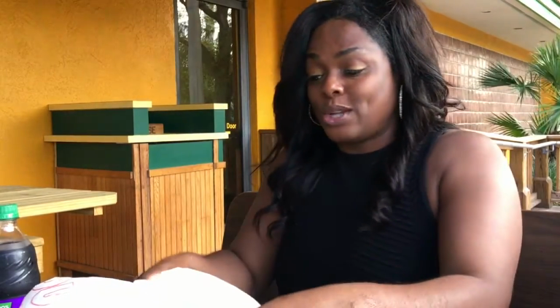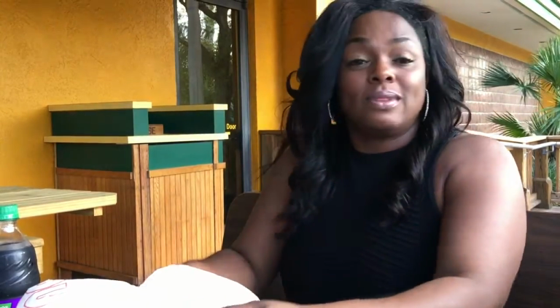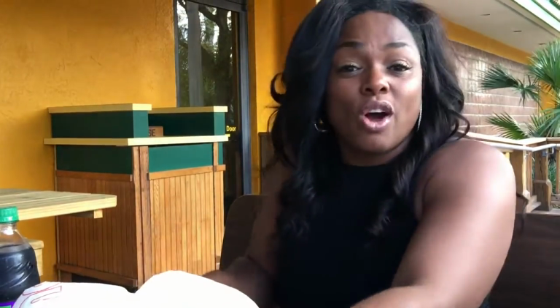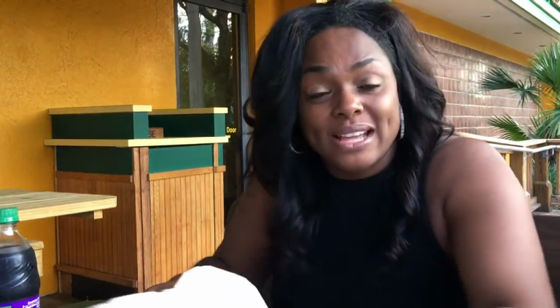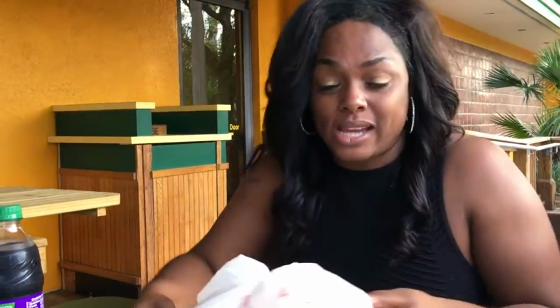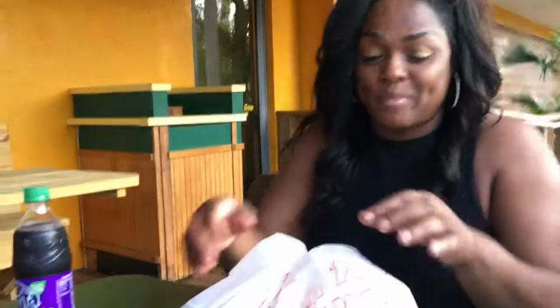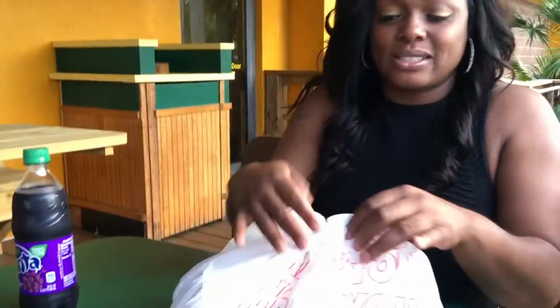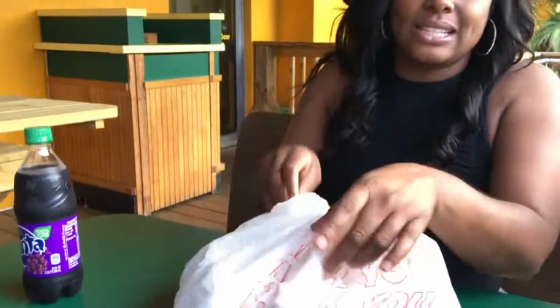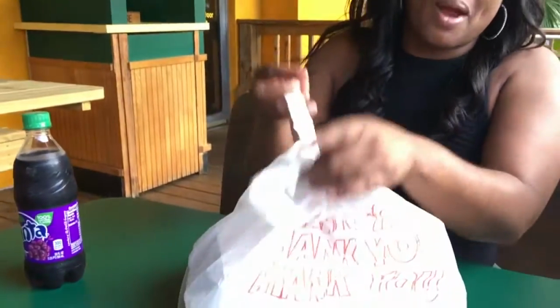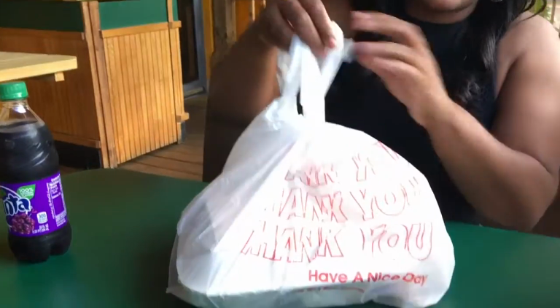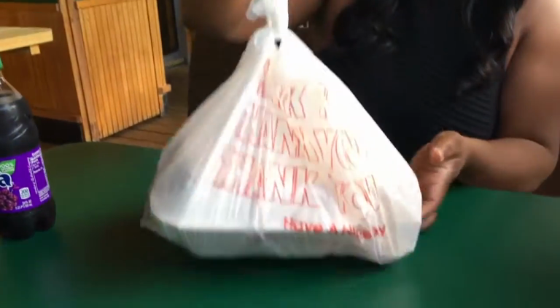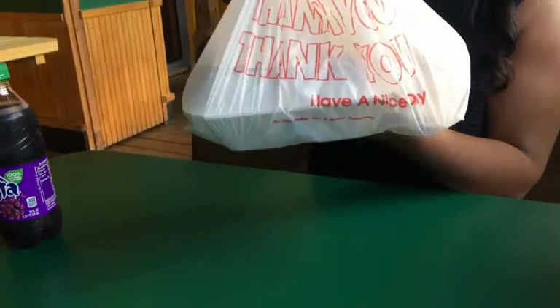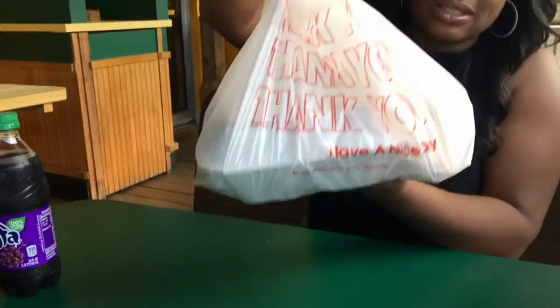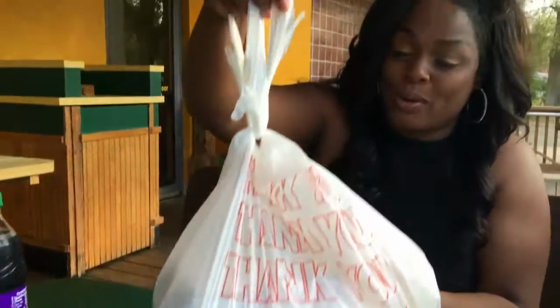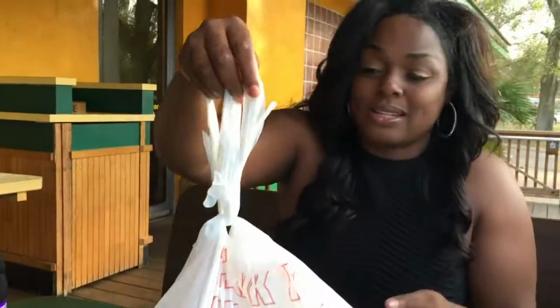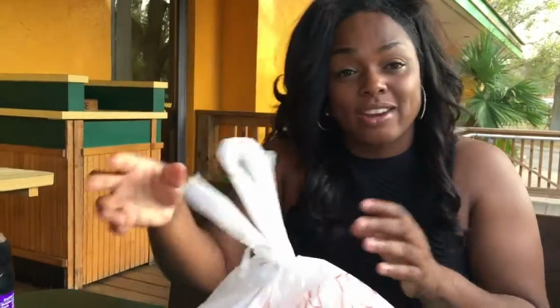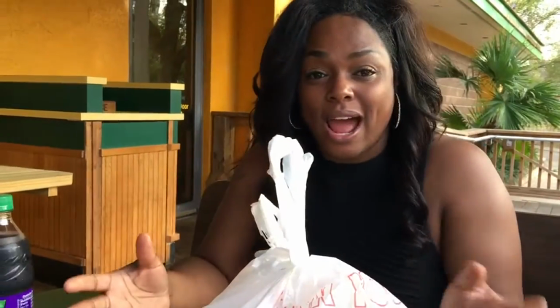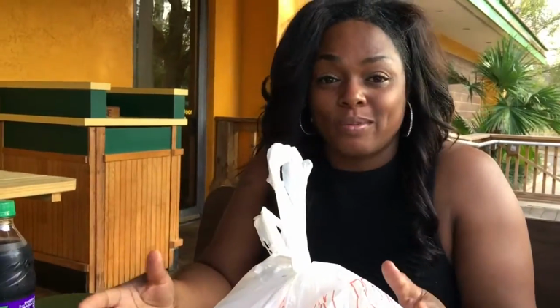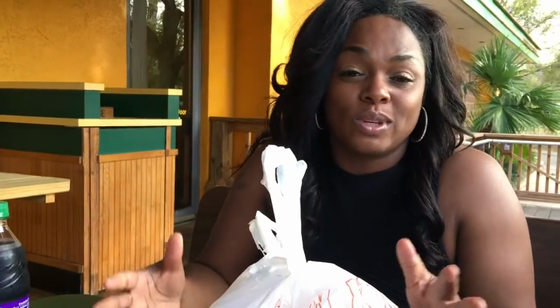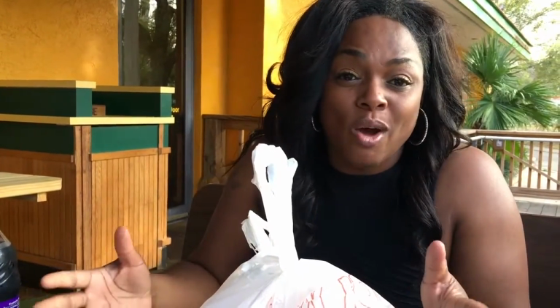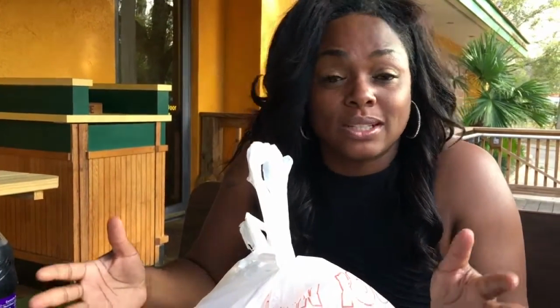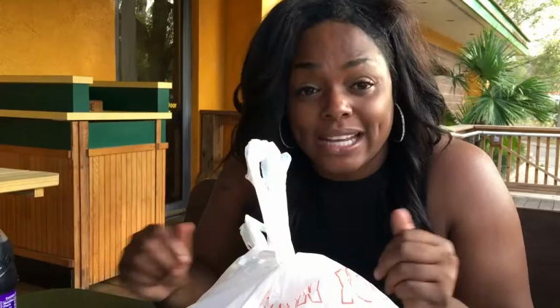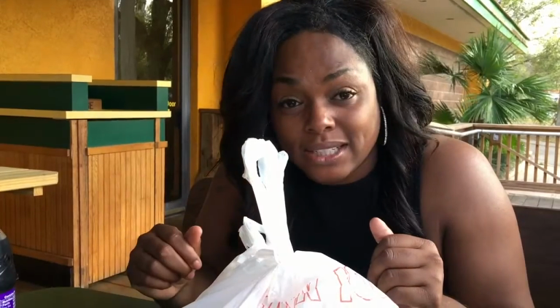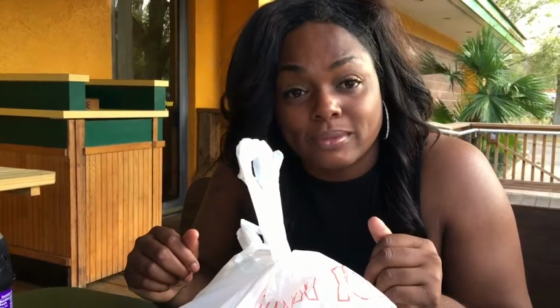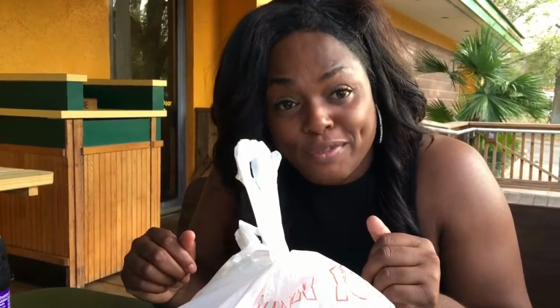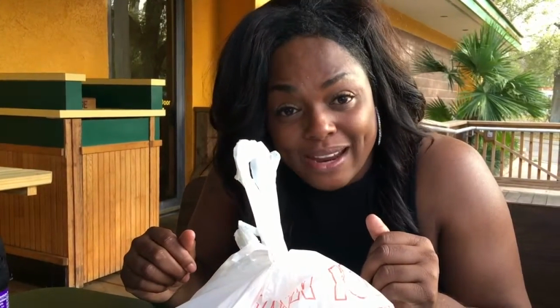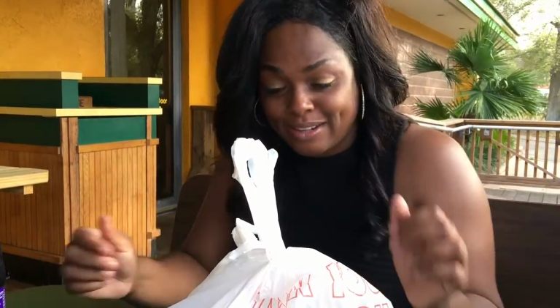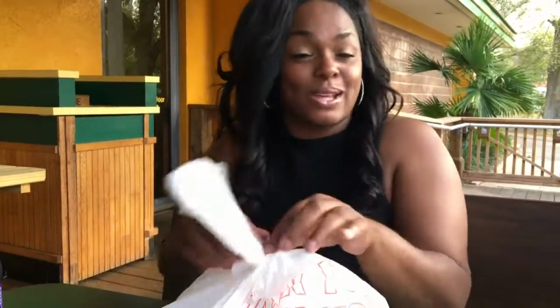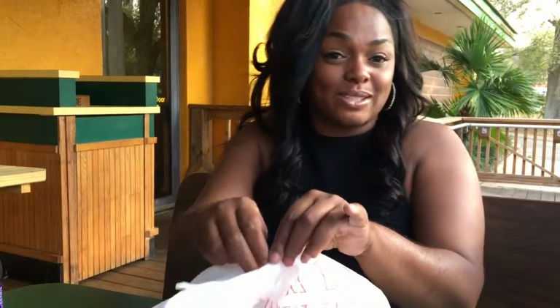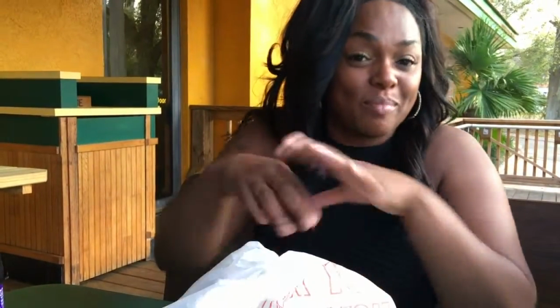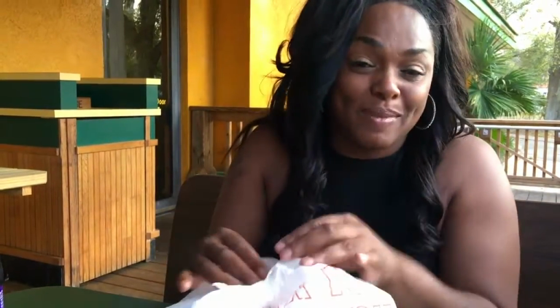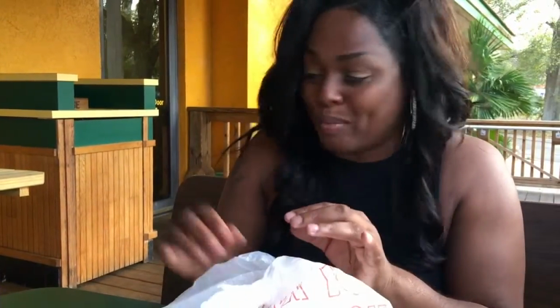So let's go with presentation, people. The first thing — this is our bag. It came in to-go. The line was long, which is a good indication that the food here is good. You know what I'm talking about? So we finna bust this bag open.